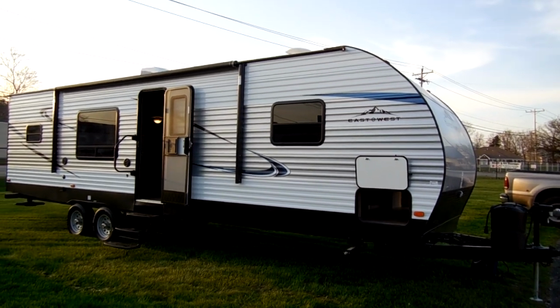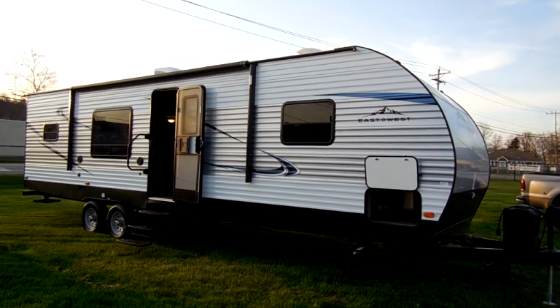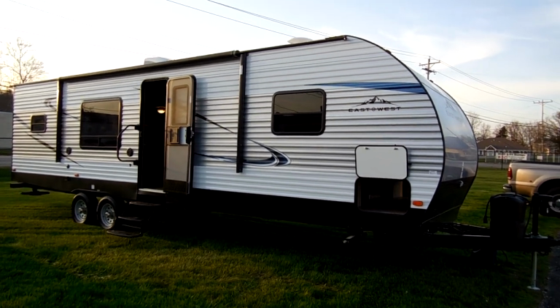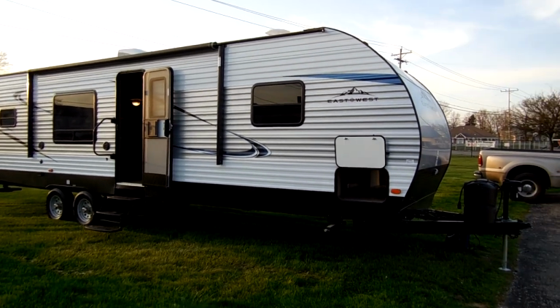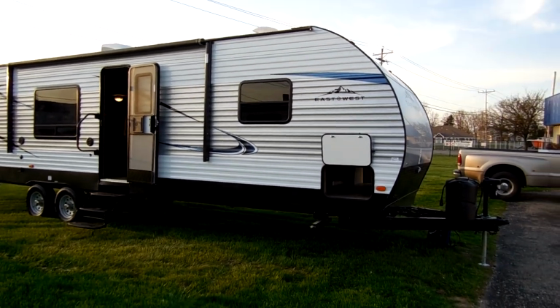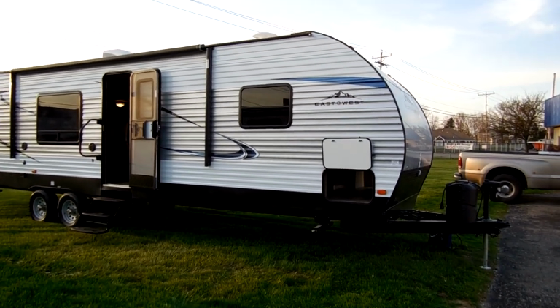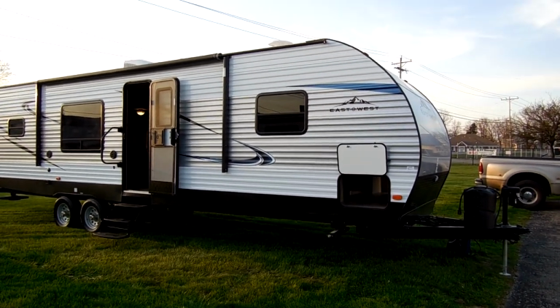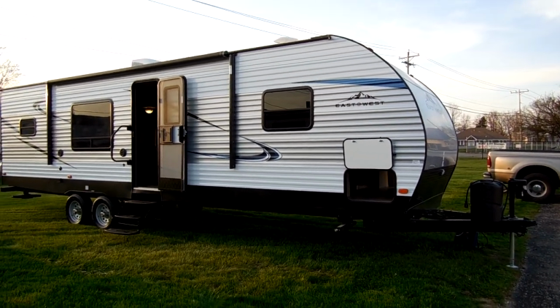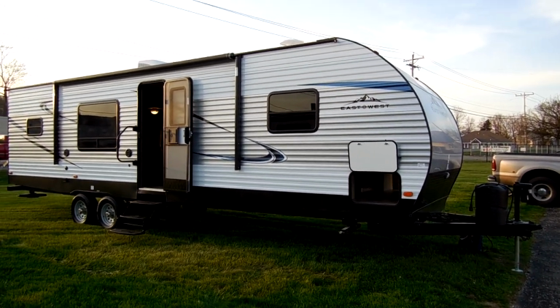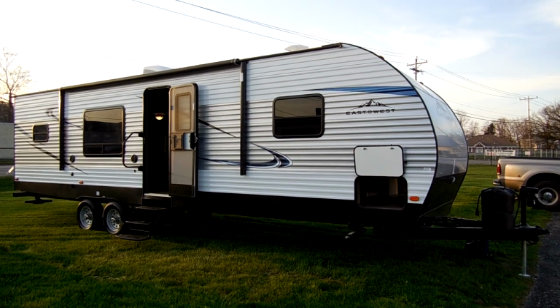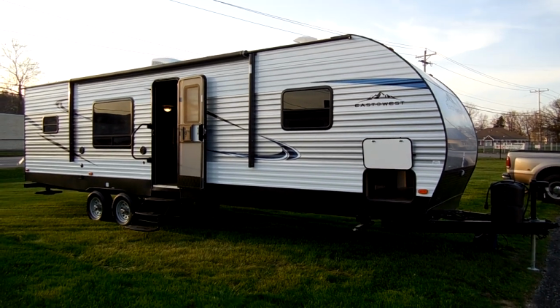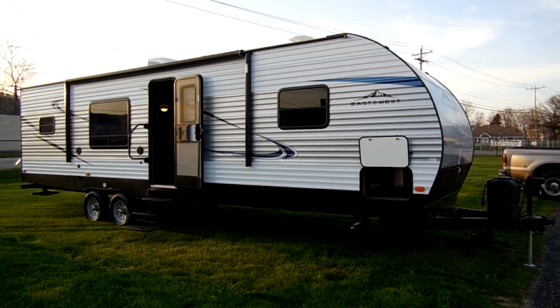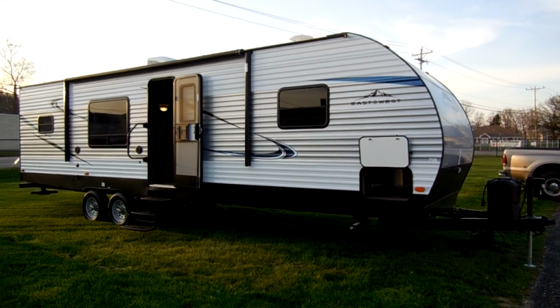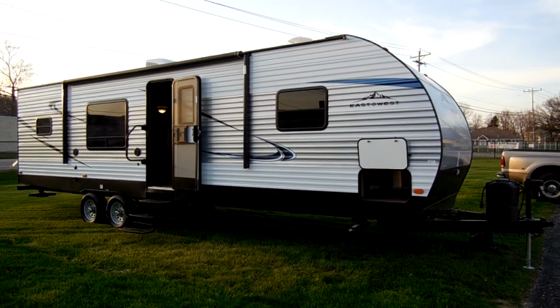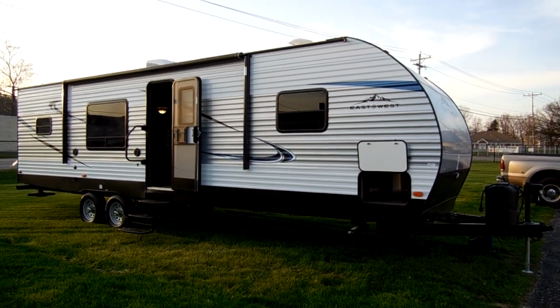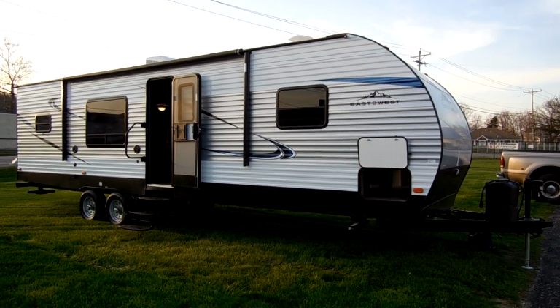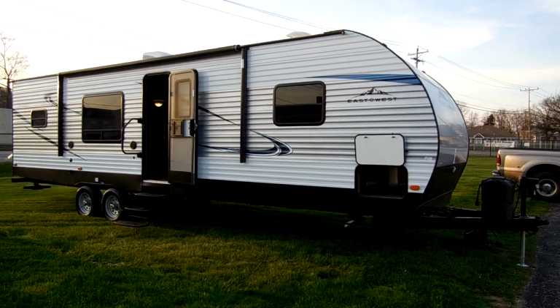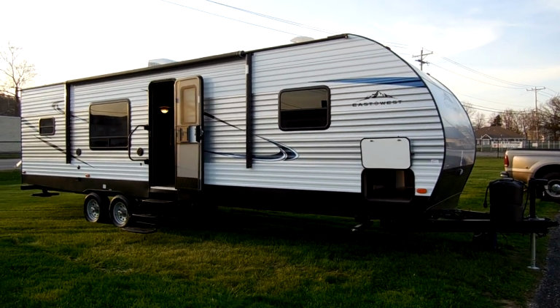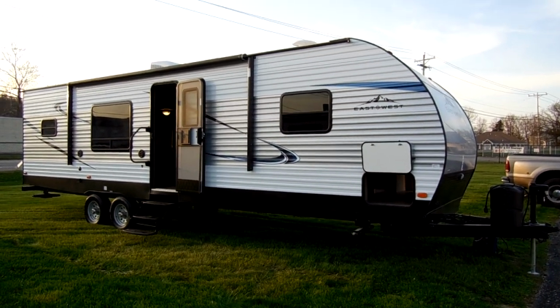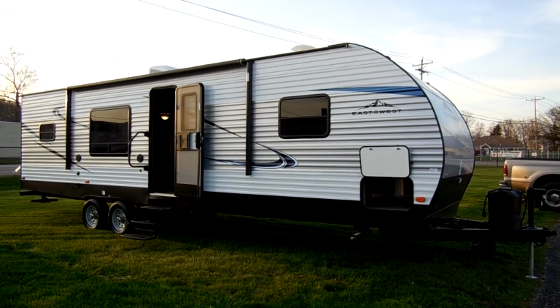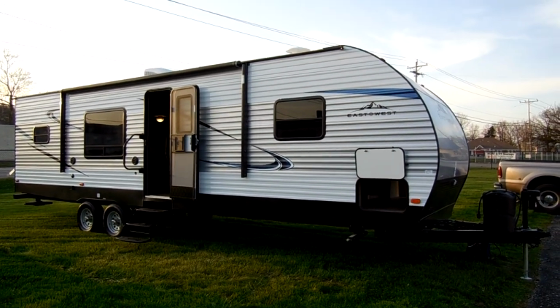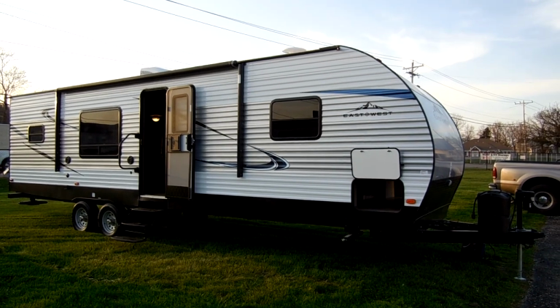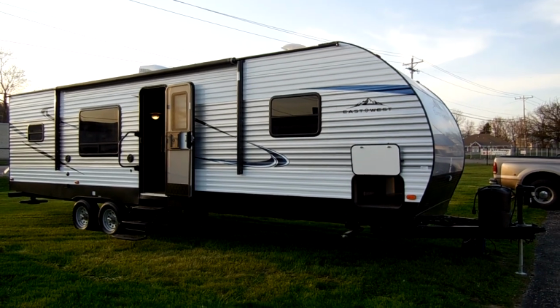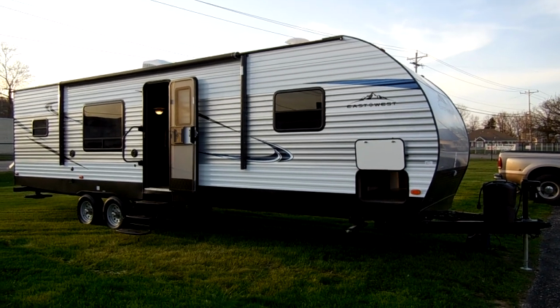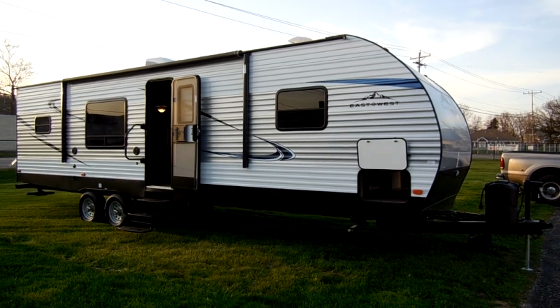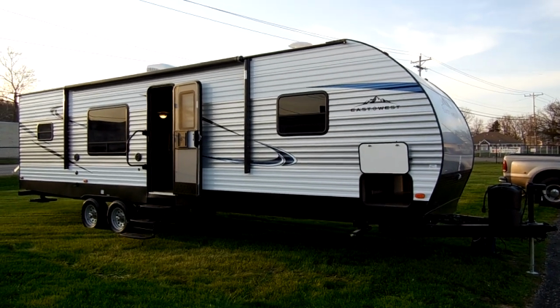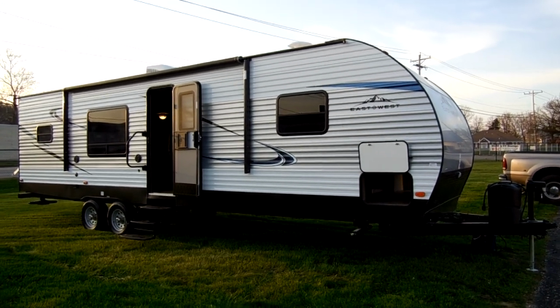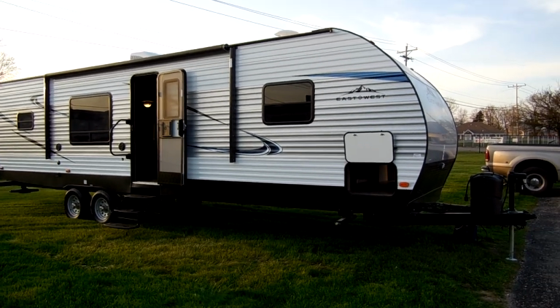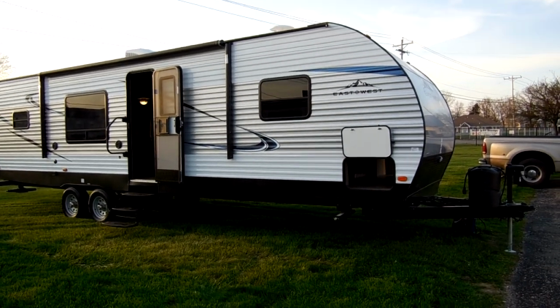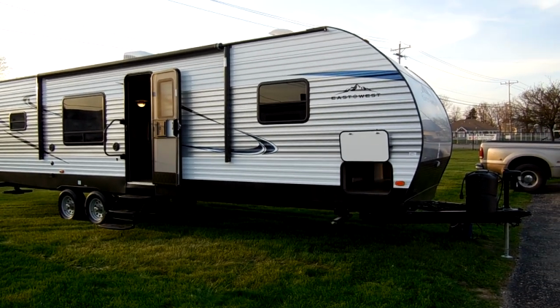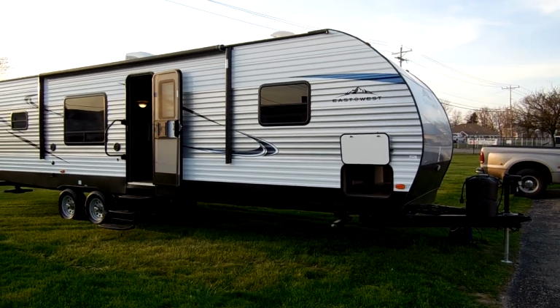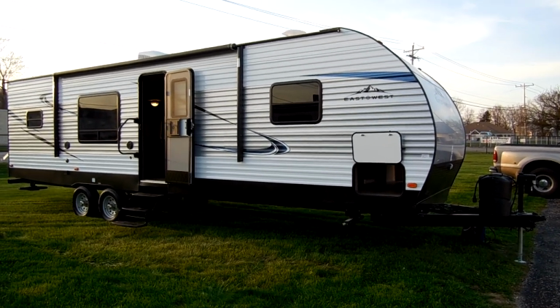Welcome to another All About RVs video. Today we're going to take a look at a brand new product by a new manufacturer. This is the East to West model, the 29 RKS. We're going to take a few minutes to walk you around the outside and inside of this new camper.